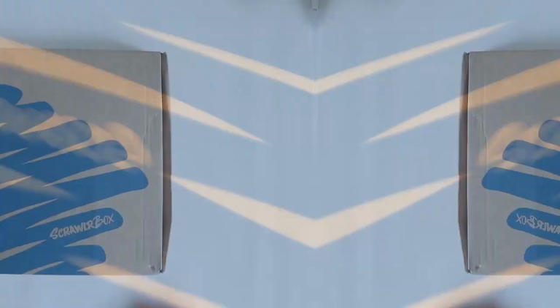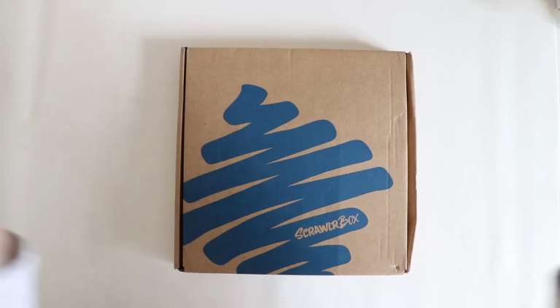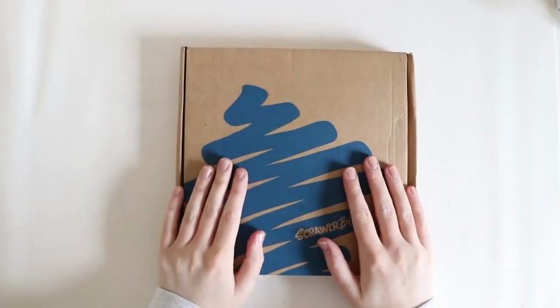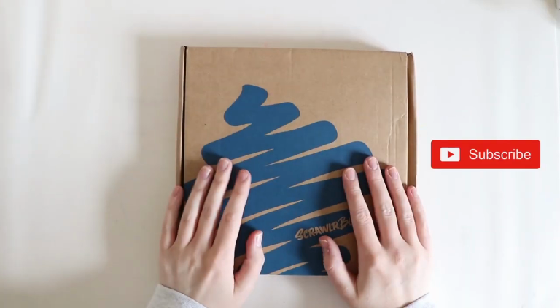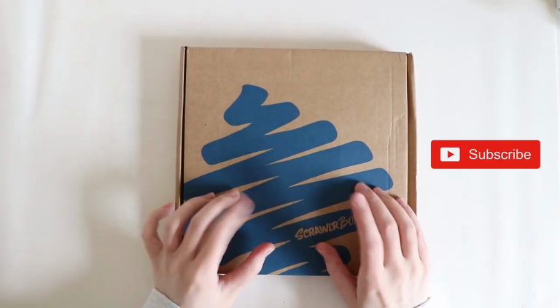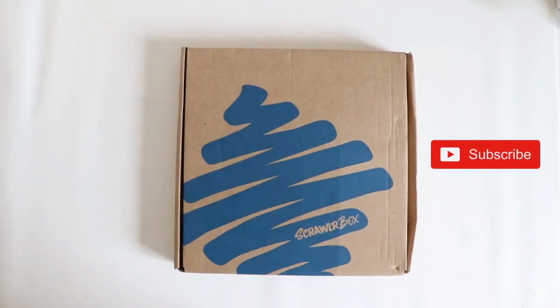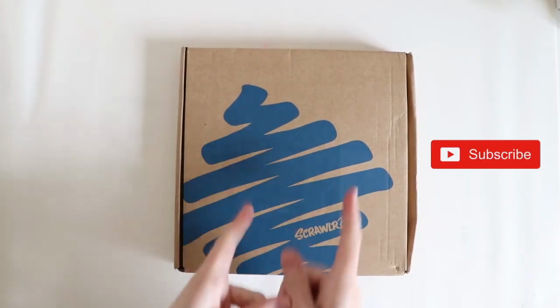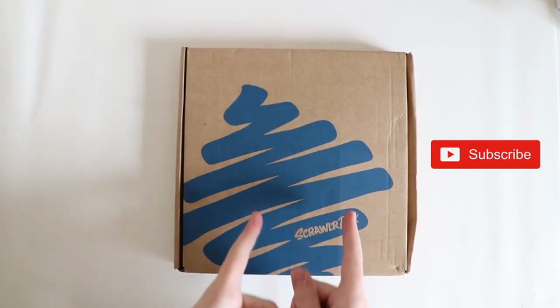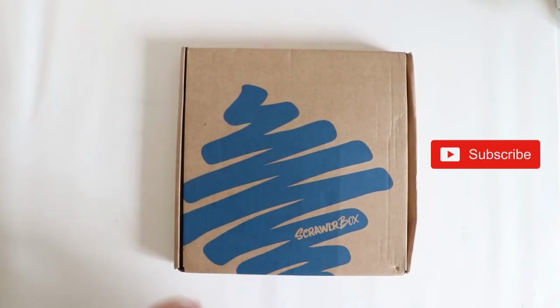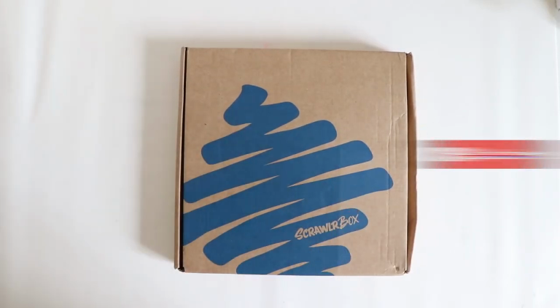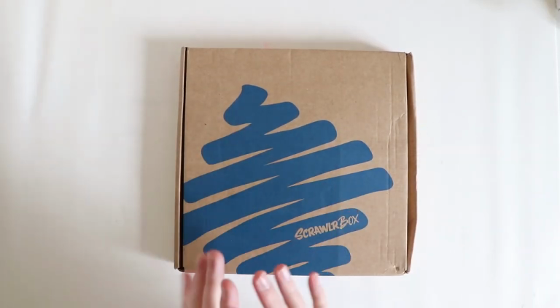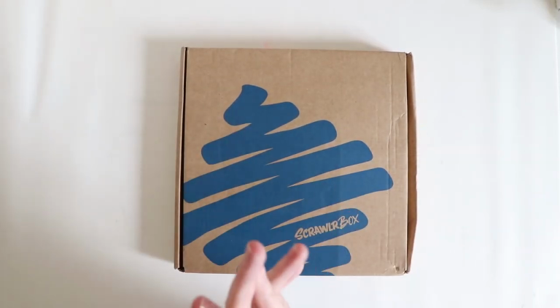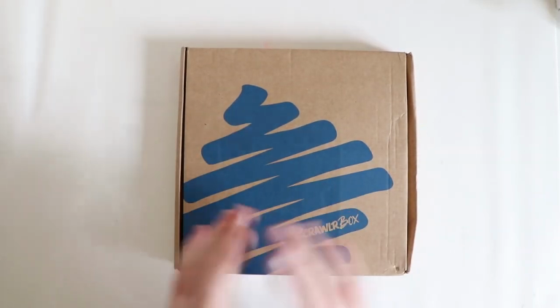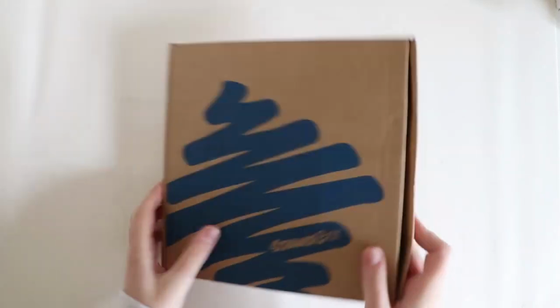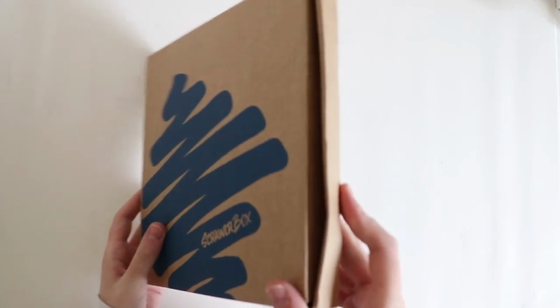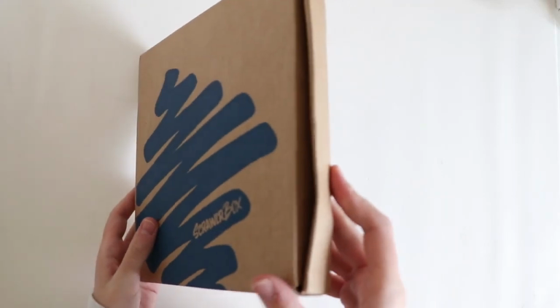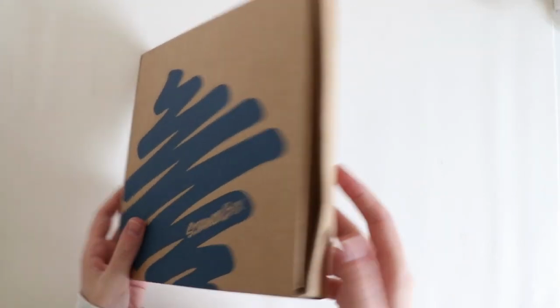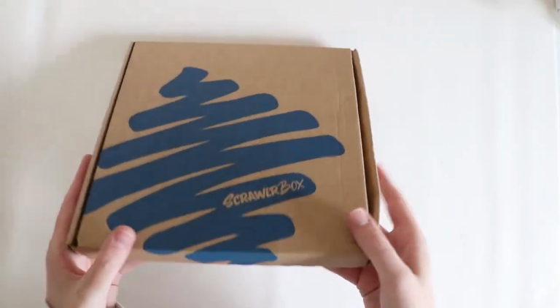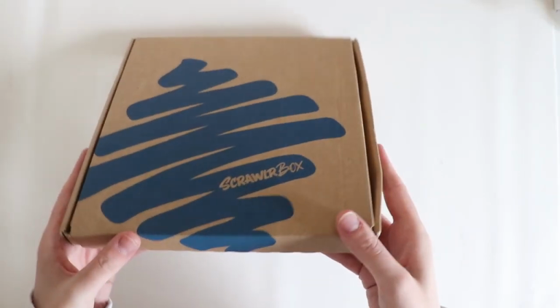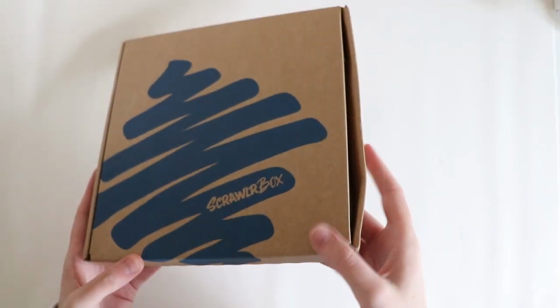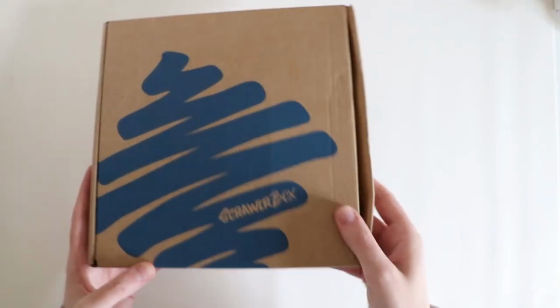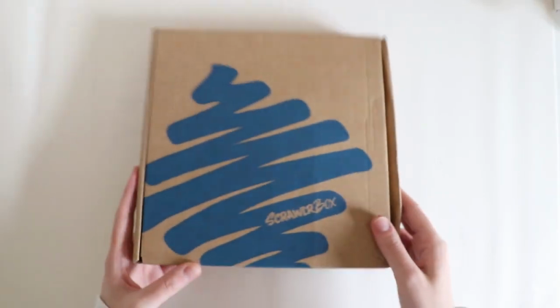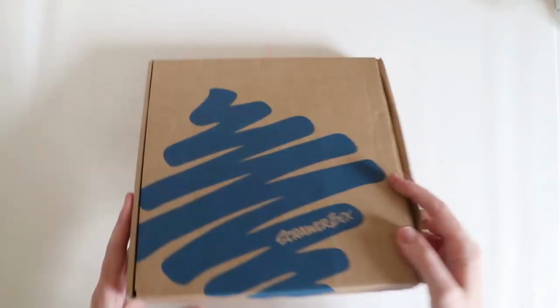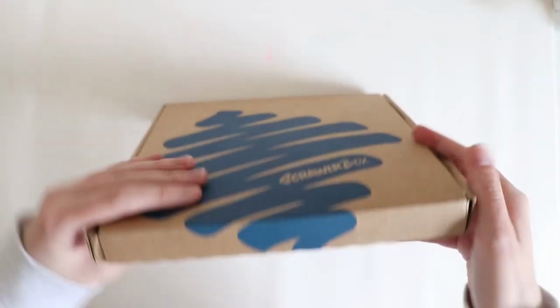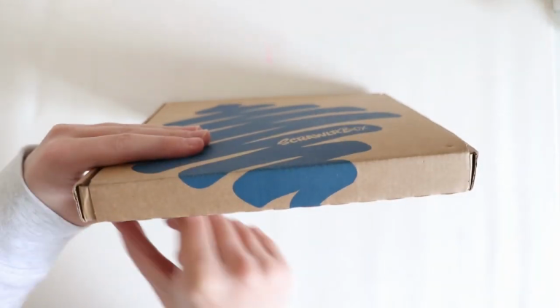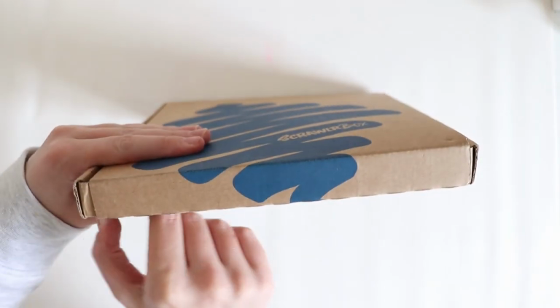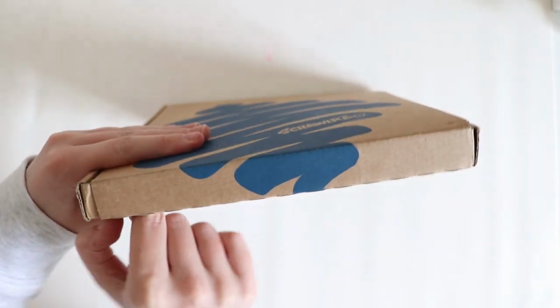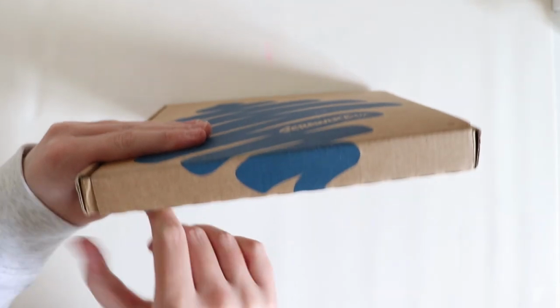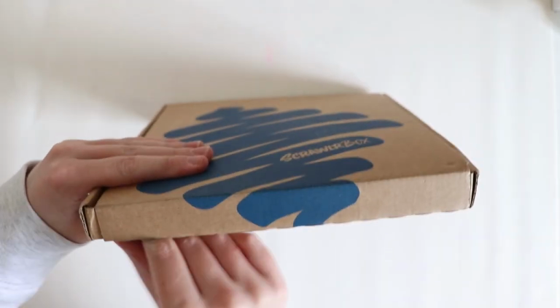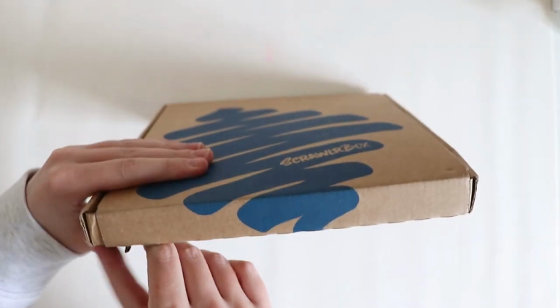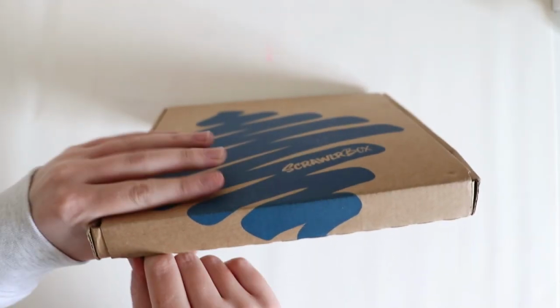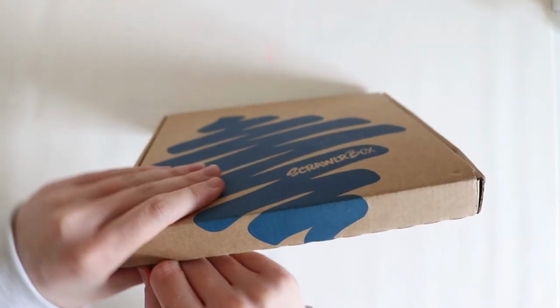Hey guys and welcome back to another video. Today we have a Scrawlr Box unboxing, which is coming straight out of the box. I think it's got some good stuff in it — well, let's hope so.